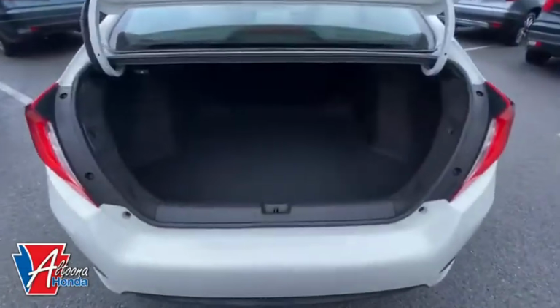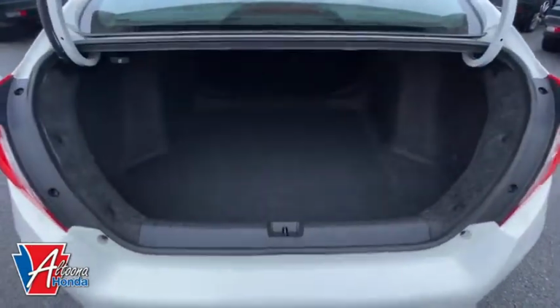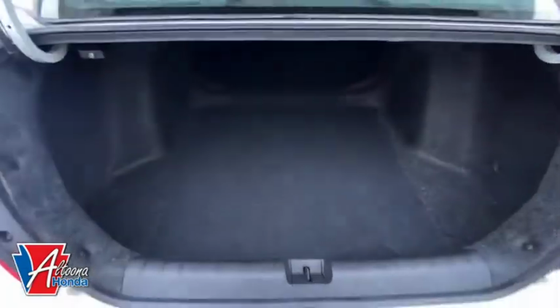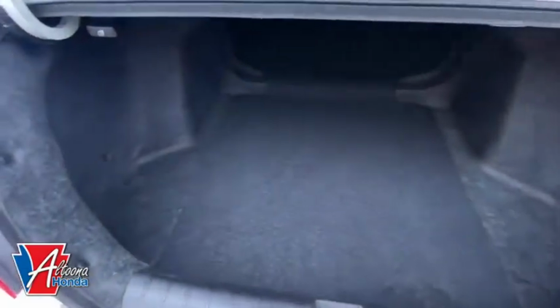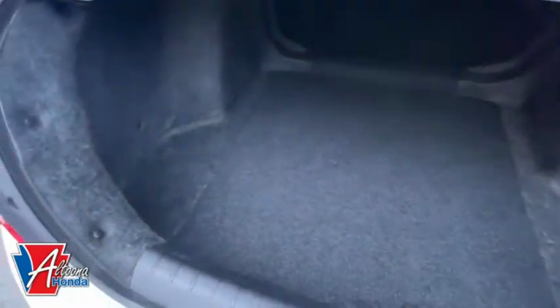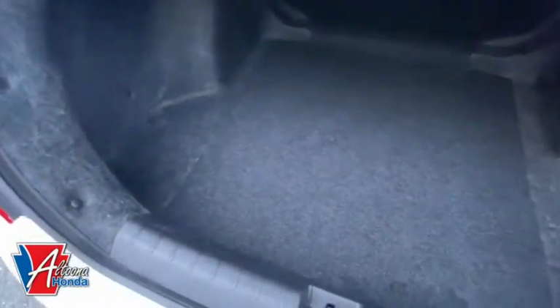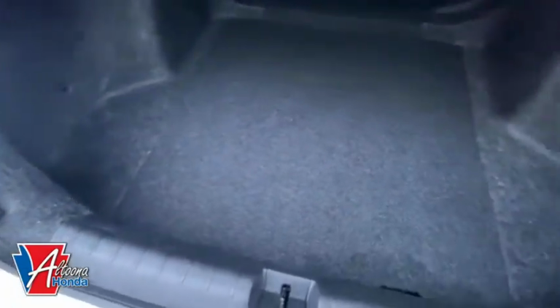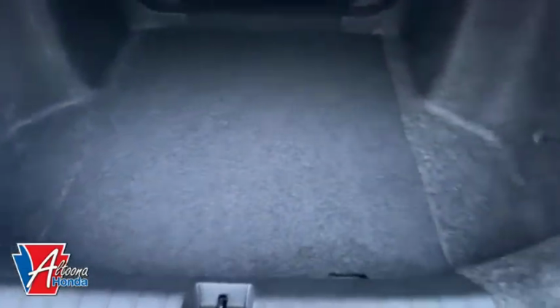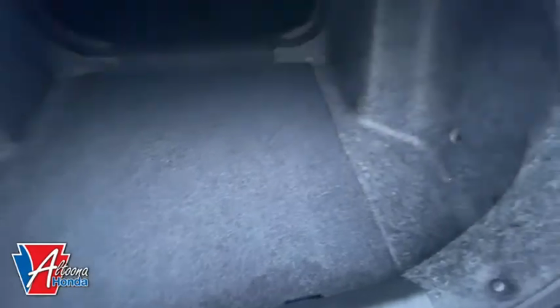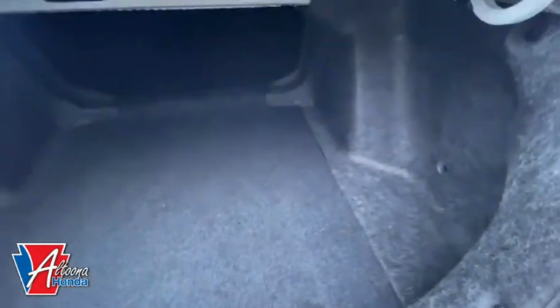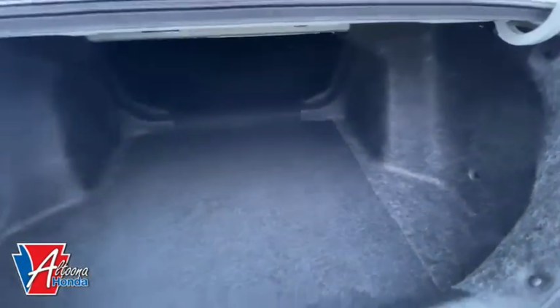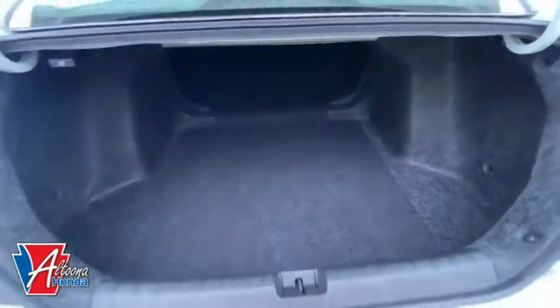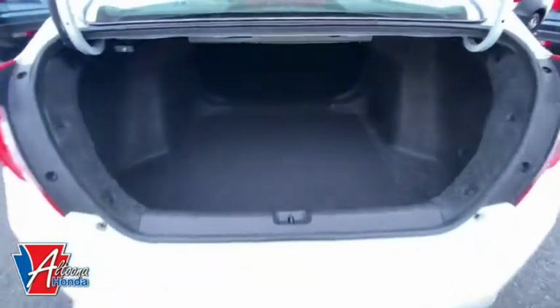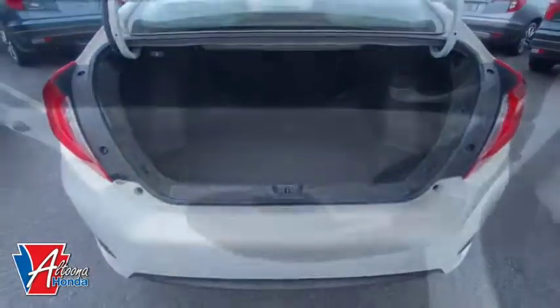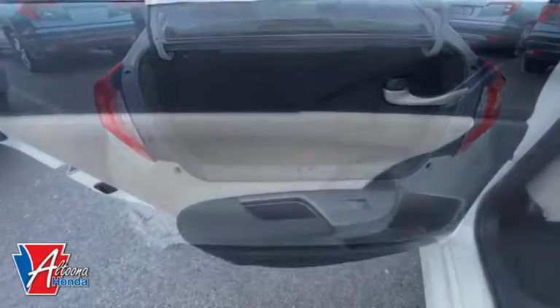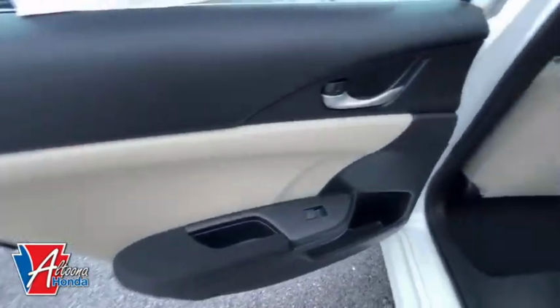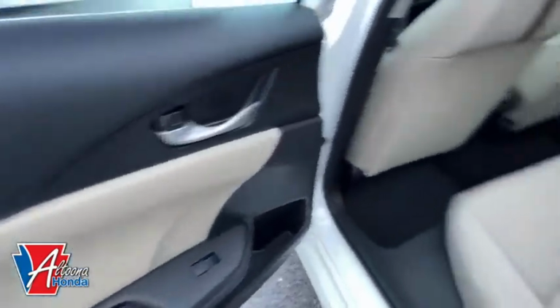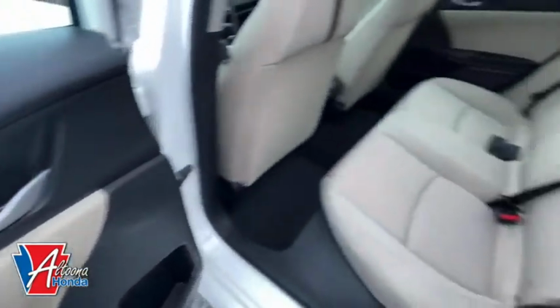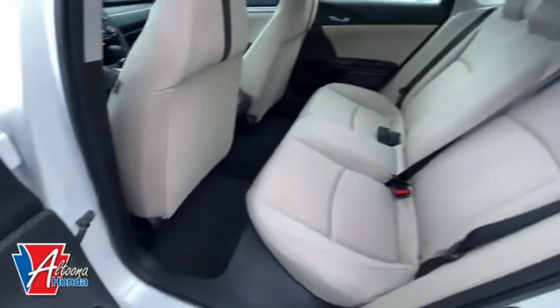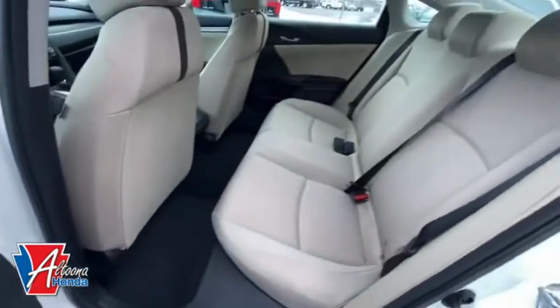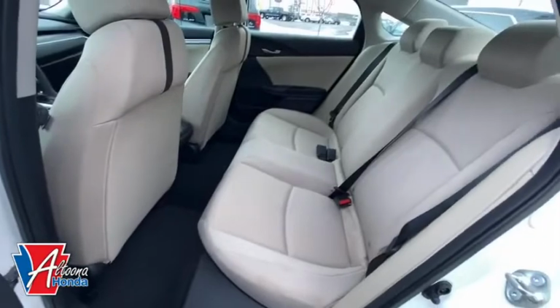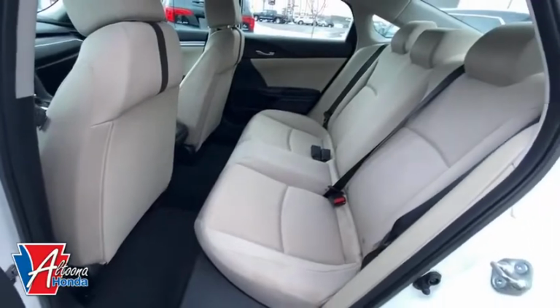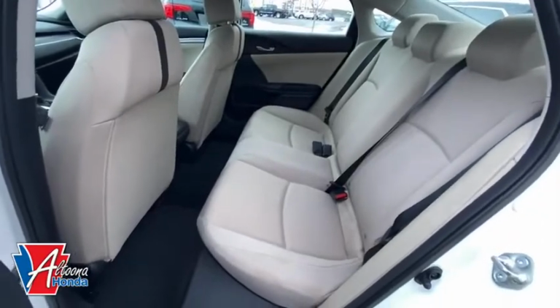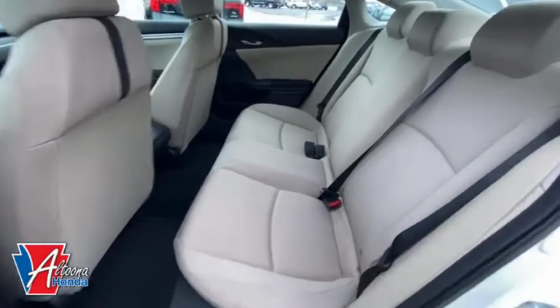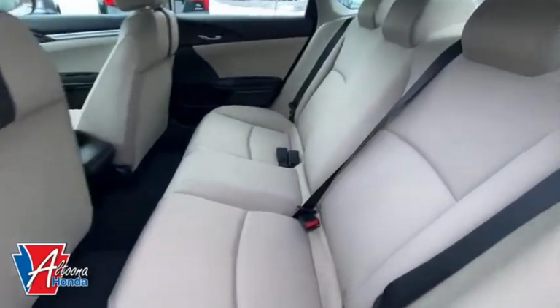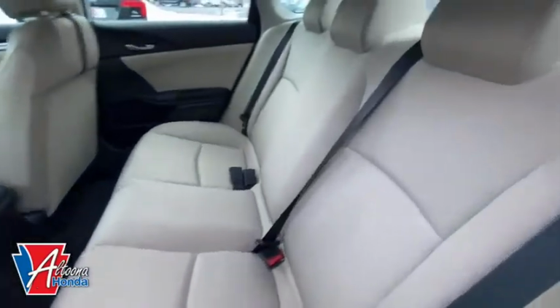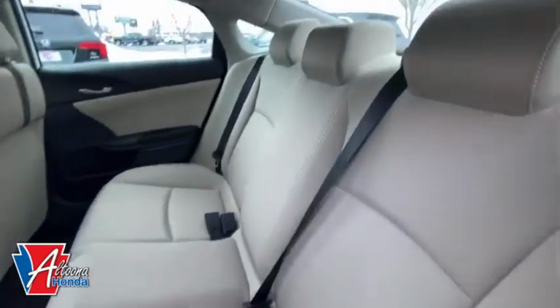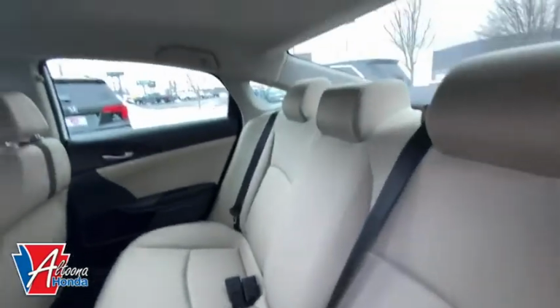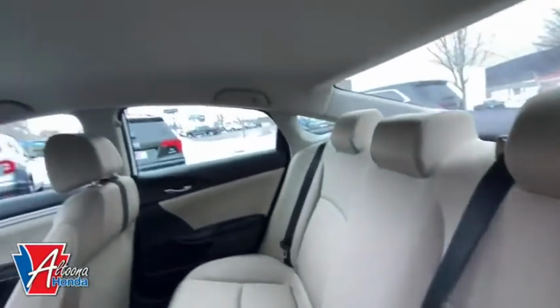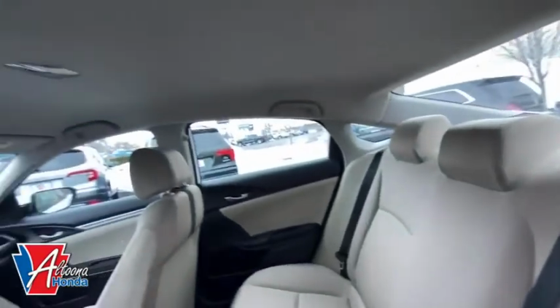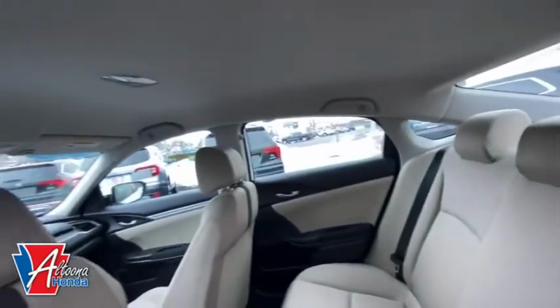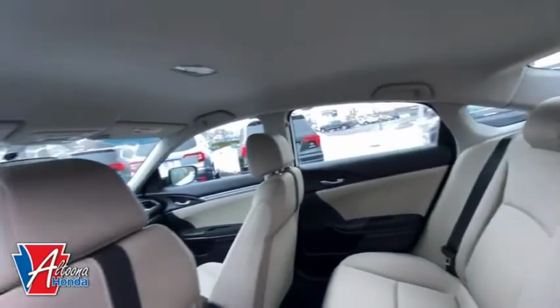Tachometer, remote keyless entry, driver vanity mirror, front bucket seats, tilt steering wheel, front reading lamp, cloth seat trim. Searching for a dependable vehicle that looks great, too? You found it, so stop in today.